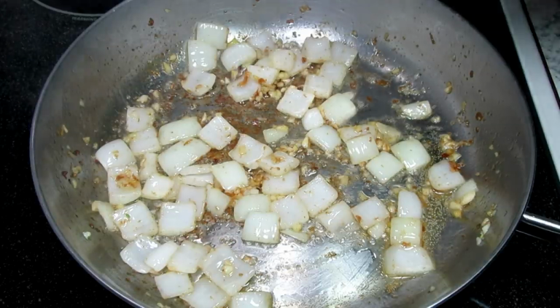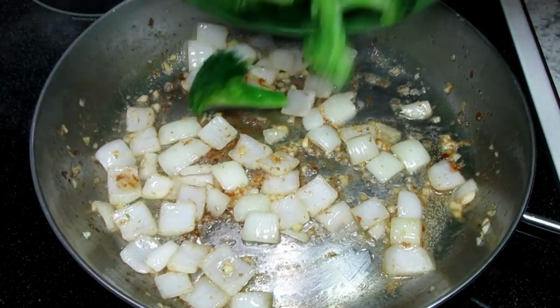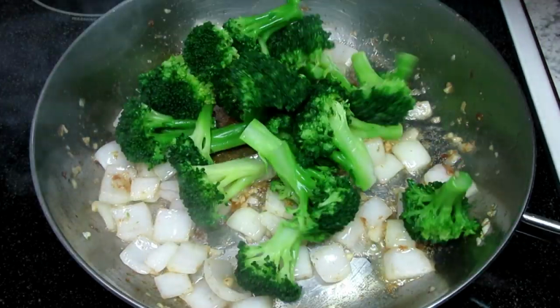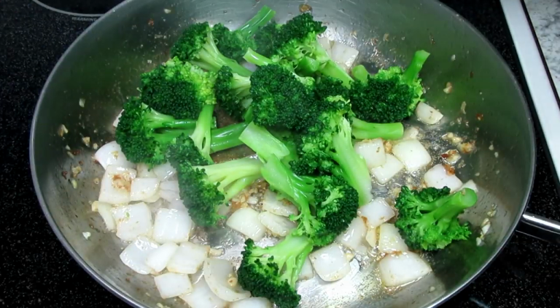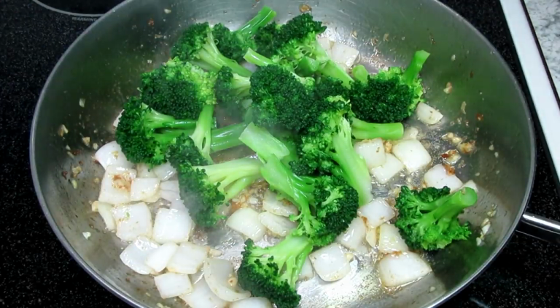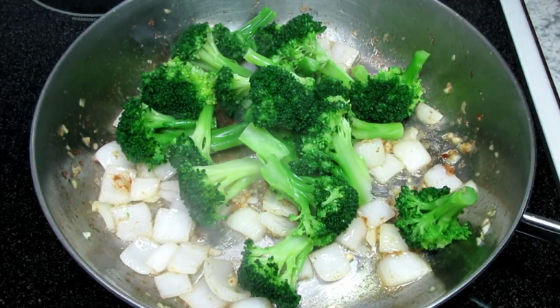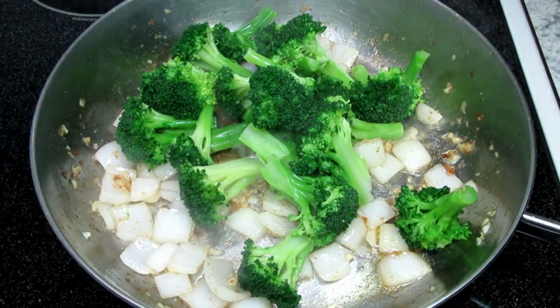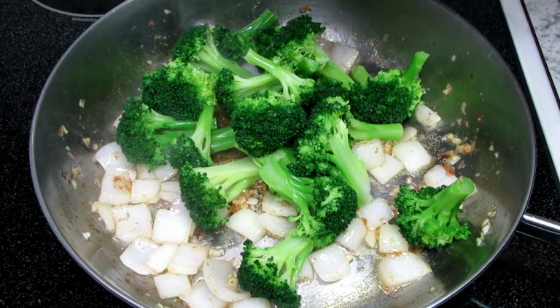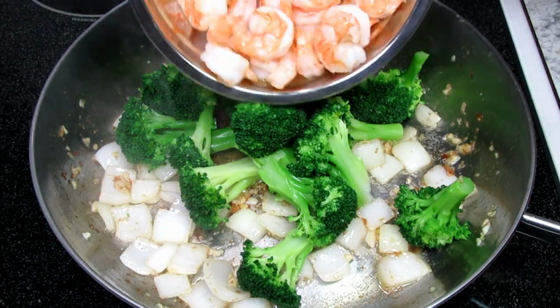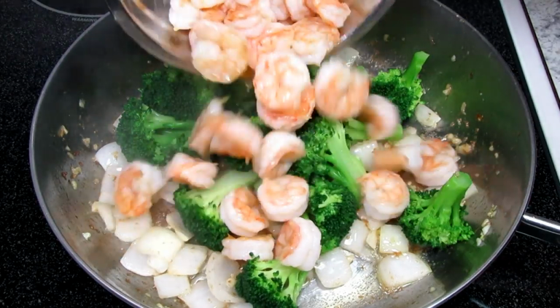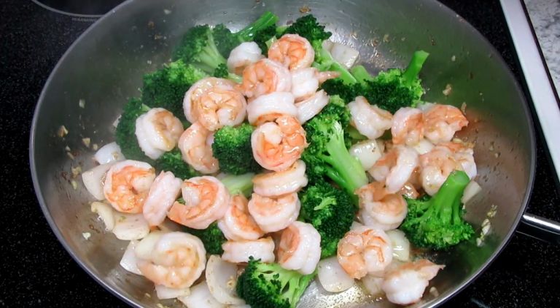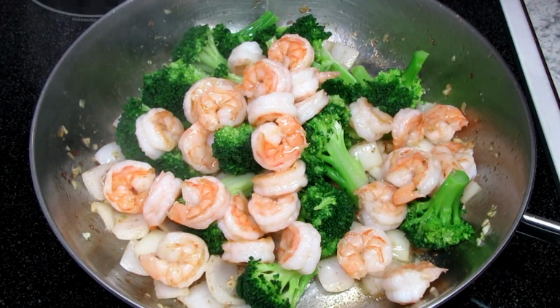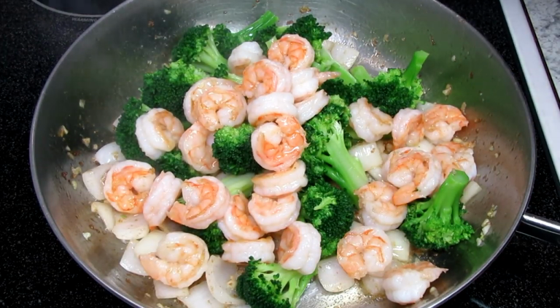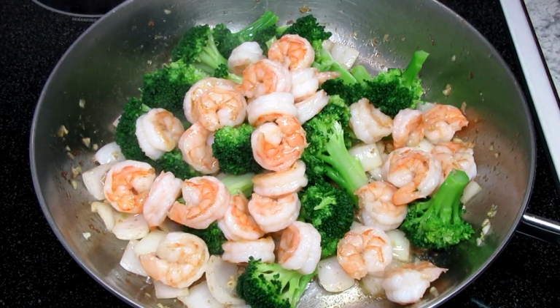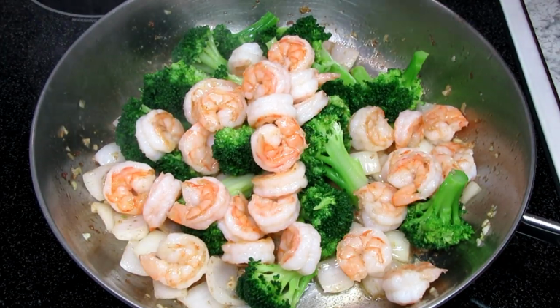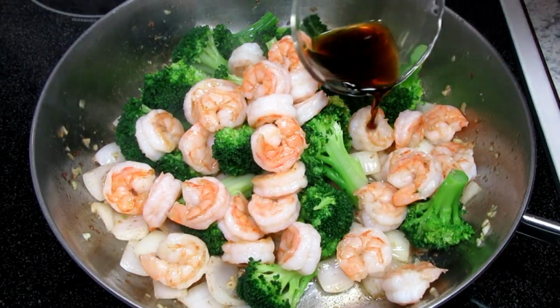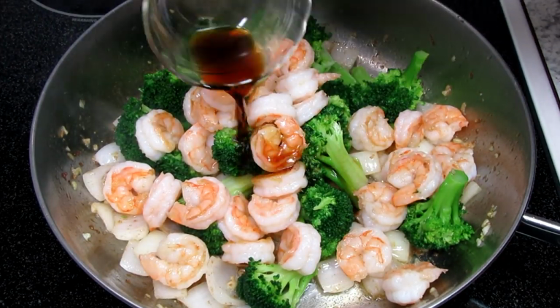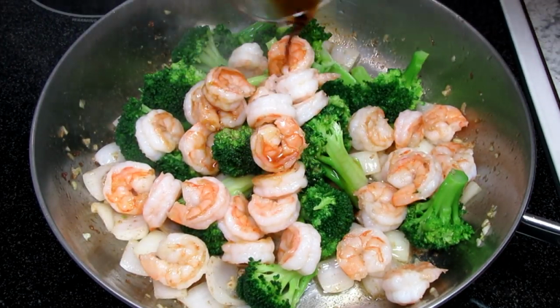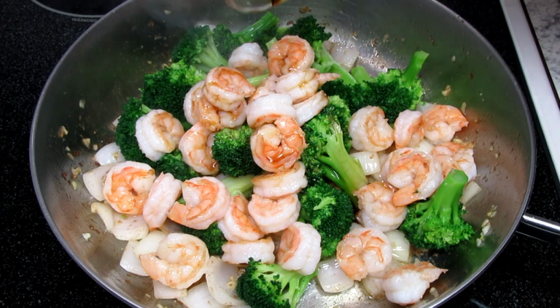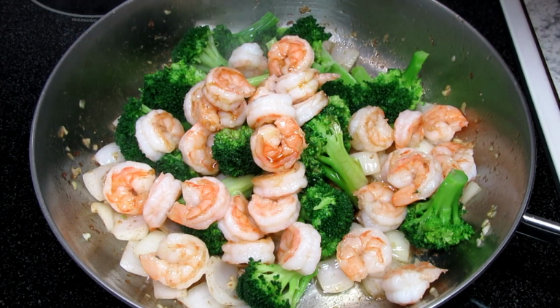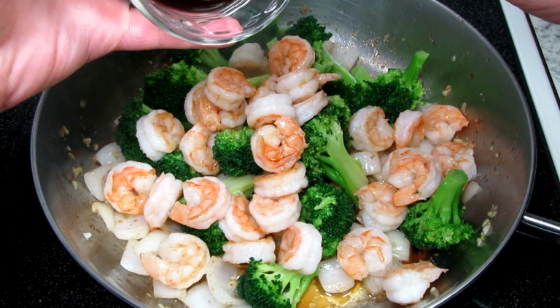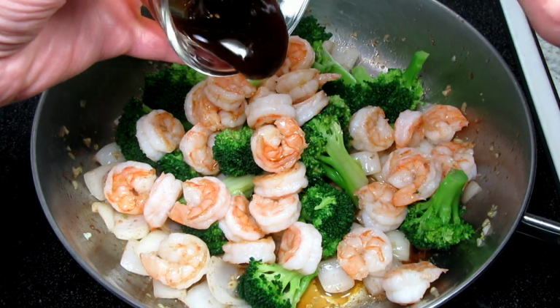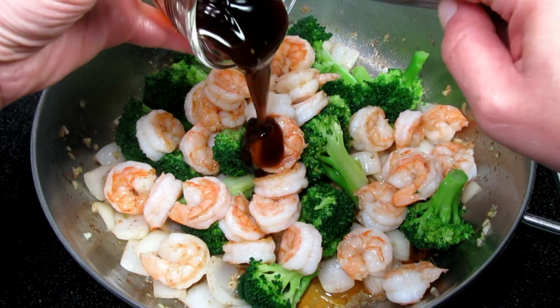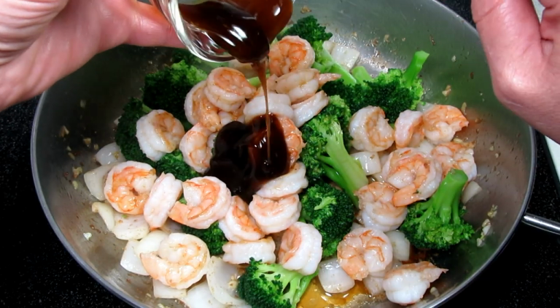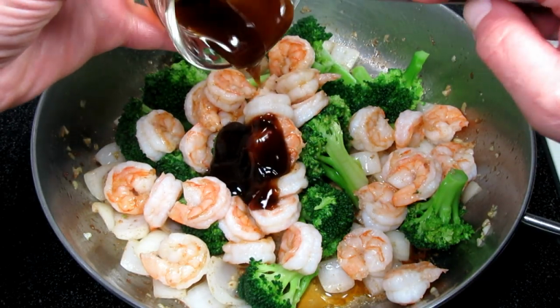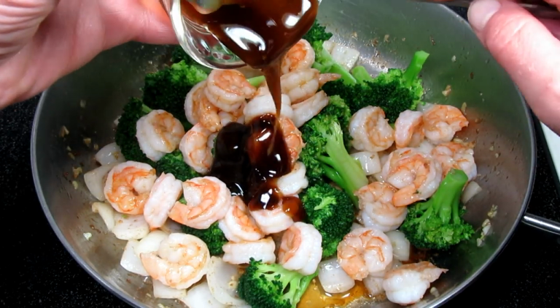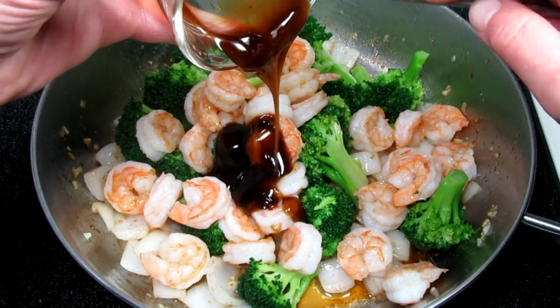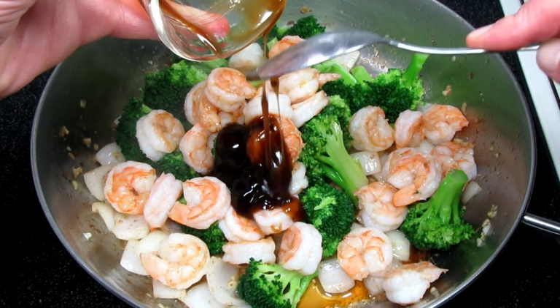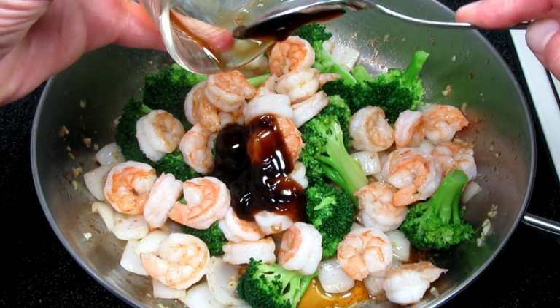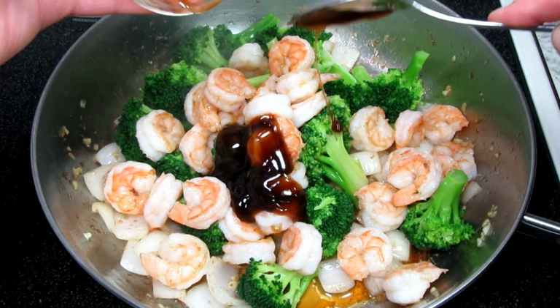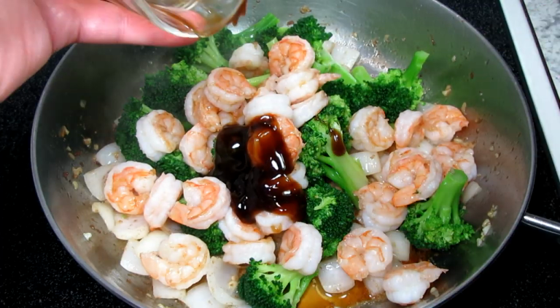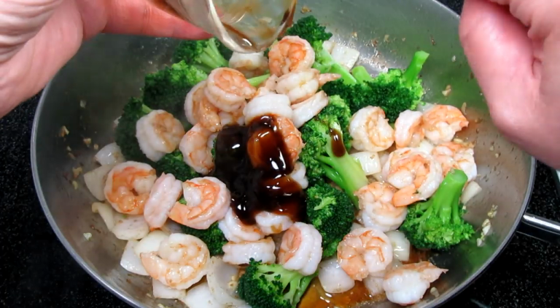Now I'm adding in the cooked broccoli, the shrimp, one tablespoon of soy sauce, and two tablespoons of oyster sauce. And that's it! Giving everything a toss to combine and it's ready to eat!